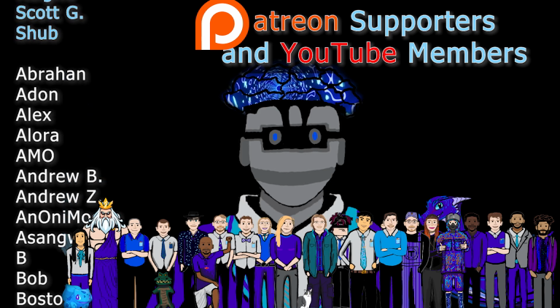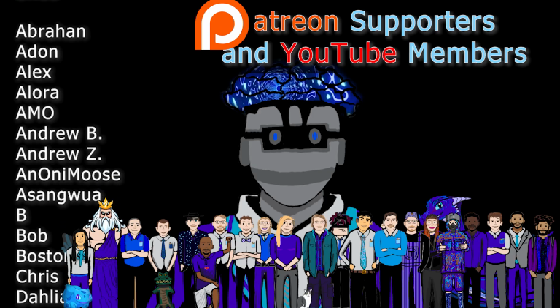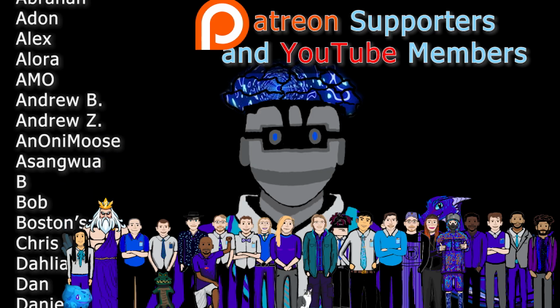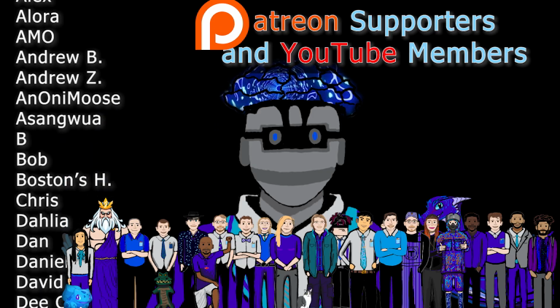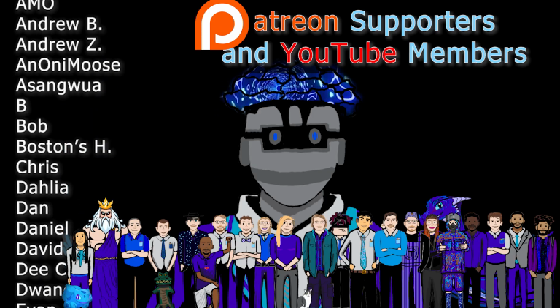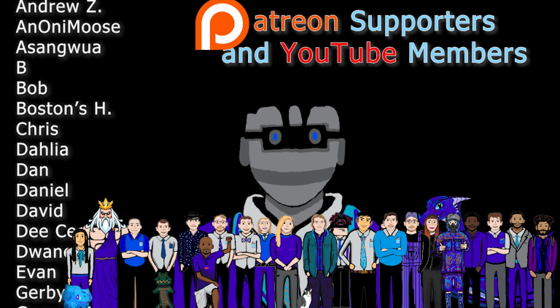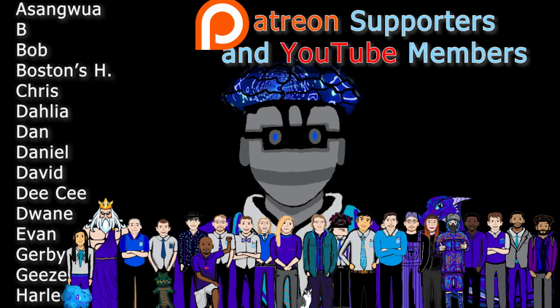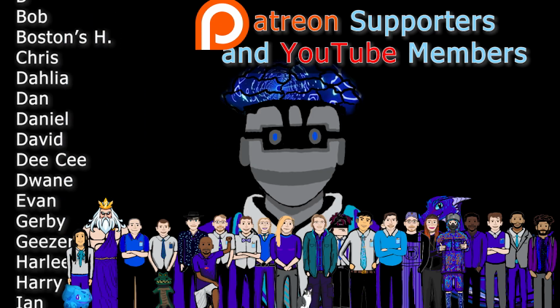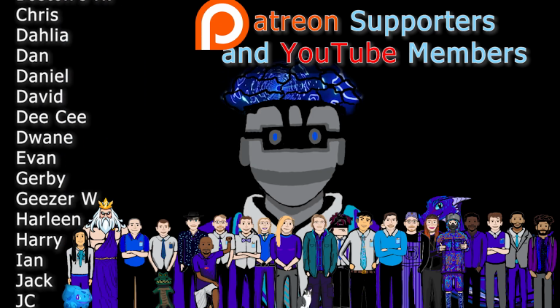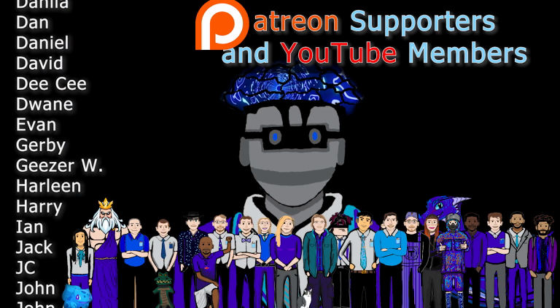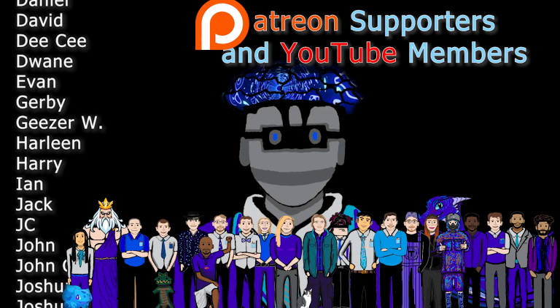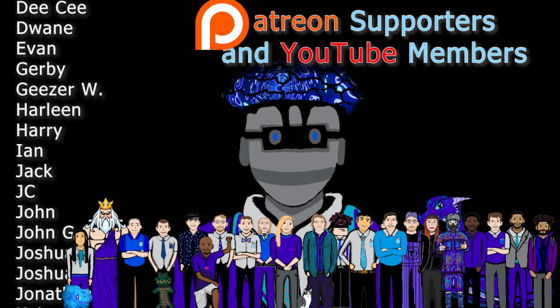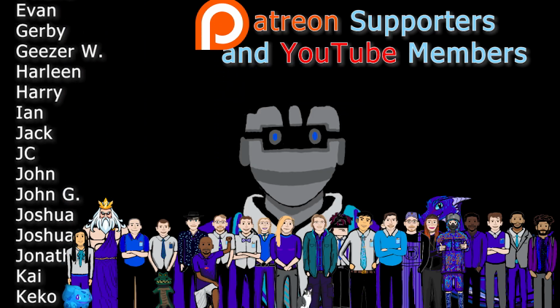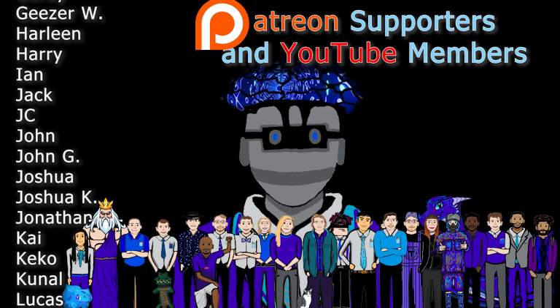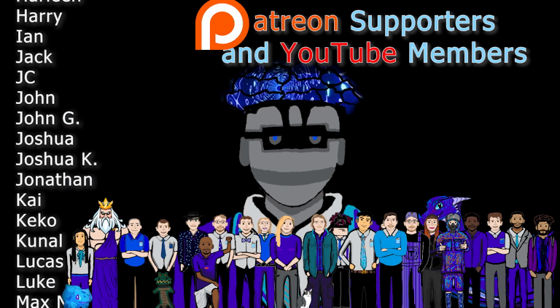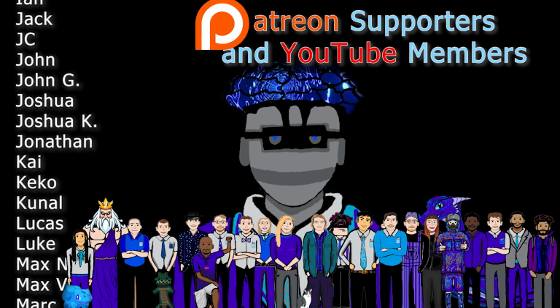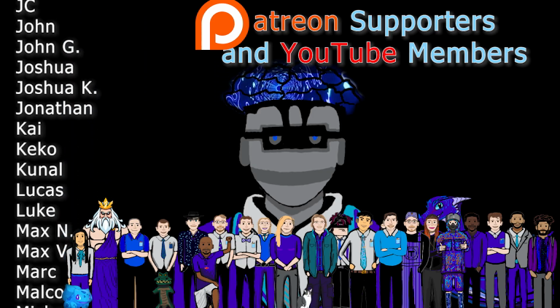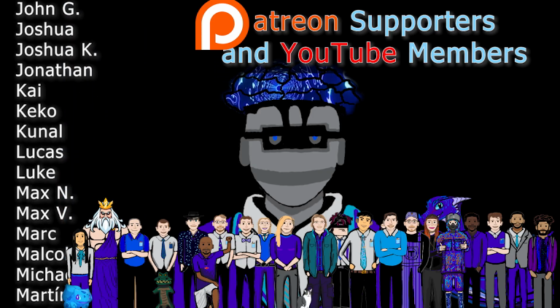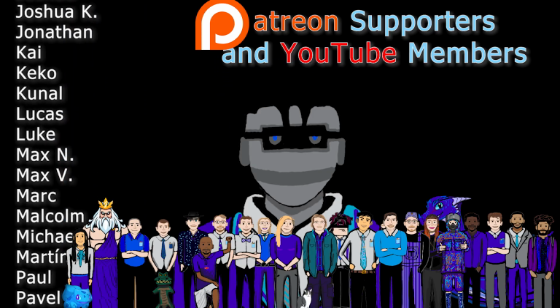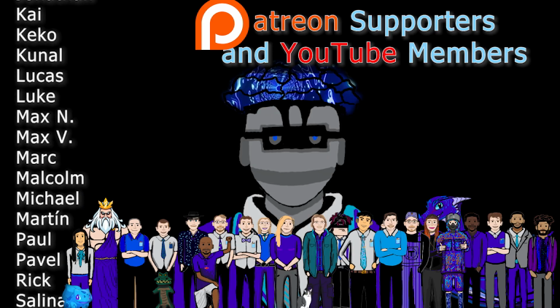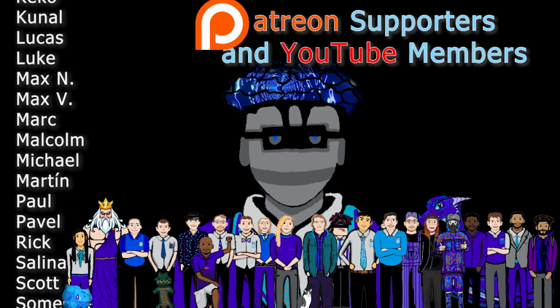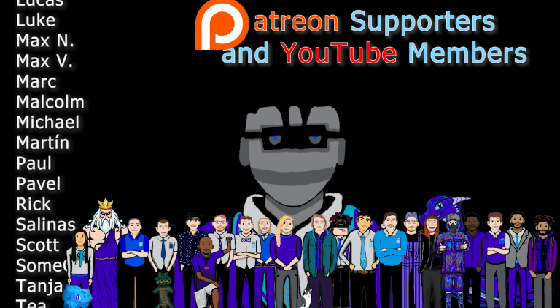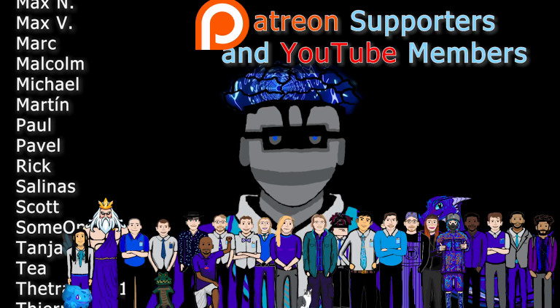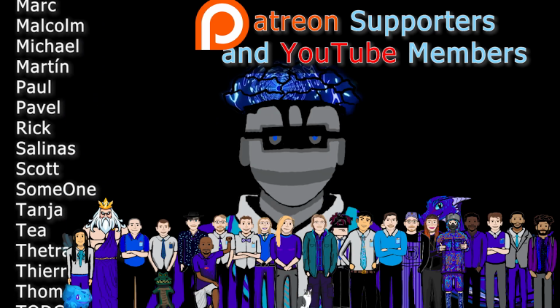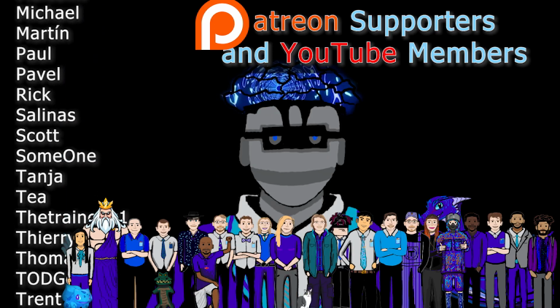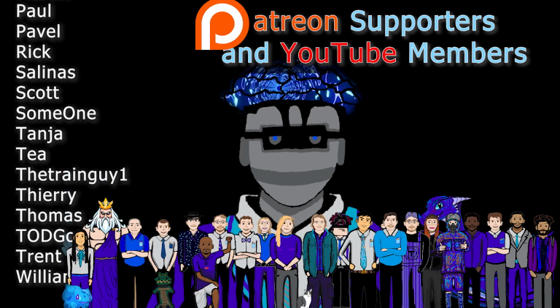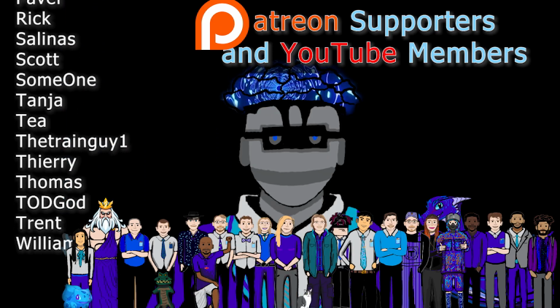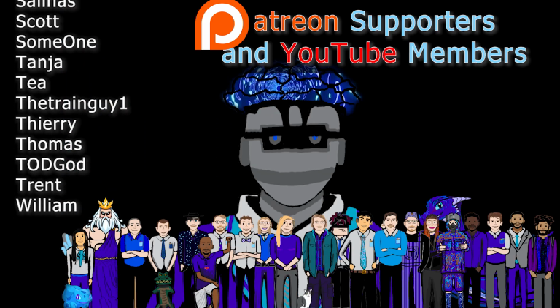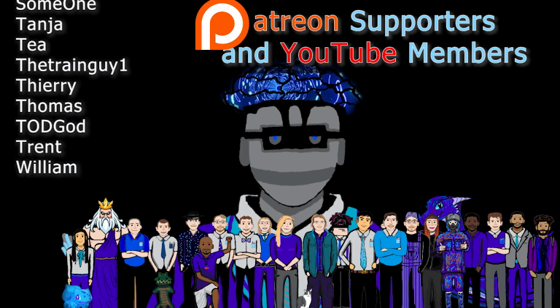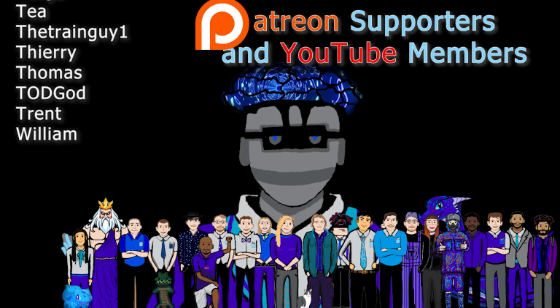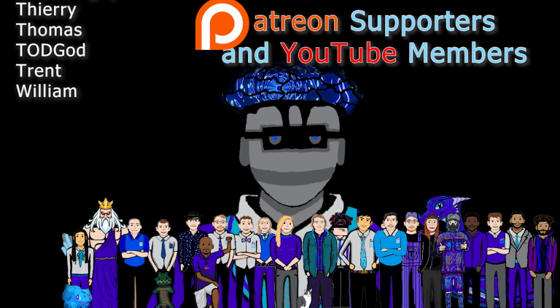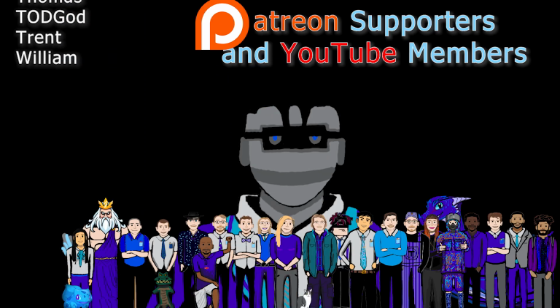Thank you all for 9K subscribers. And if I've earned your like and subscription, I love you. And if you made it this far in the video, thanks for watching.